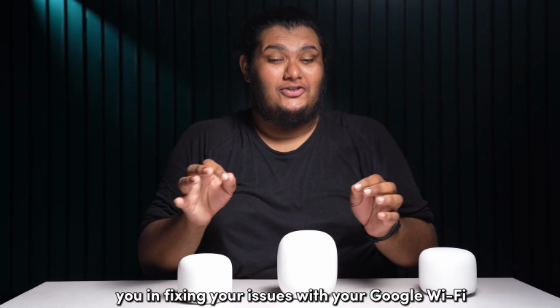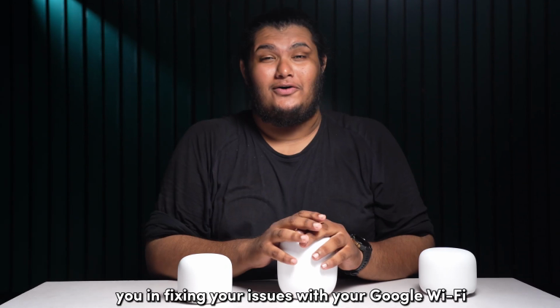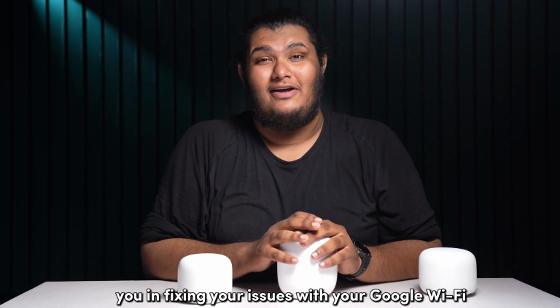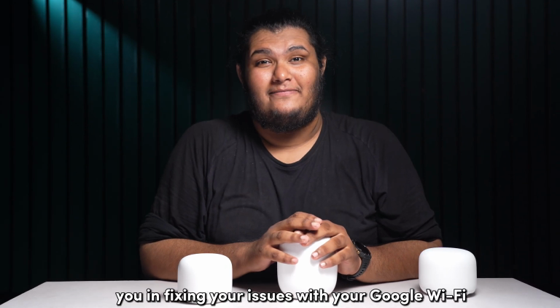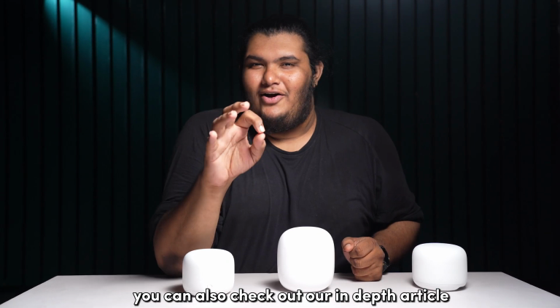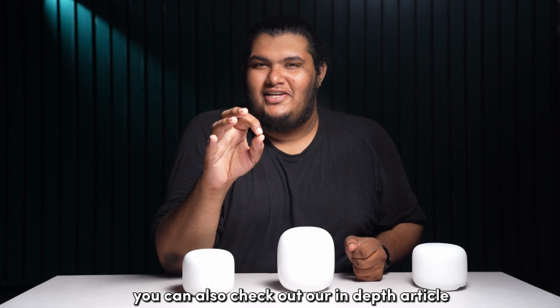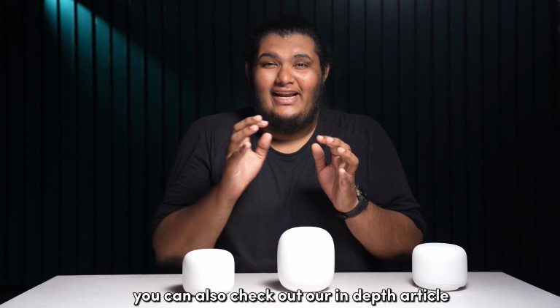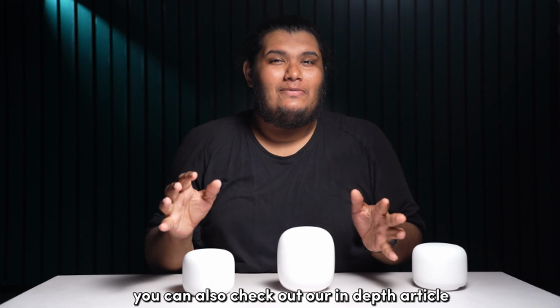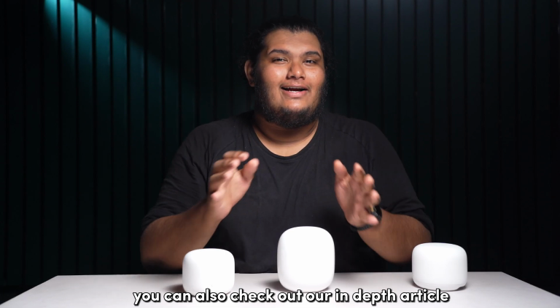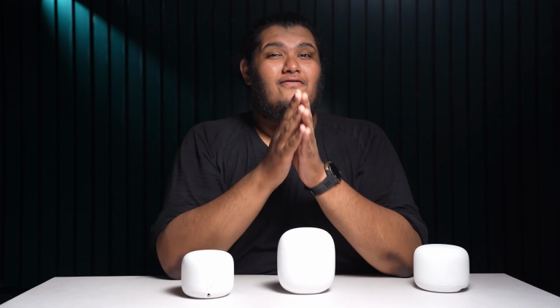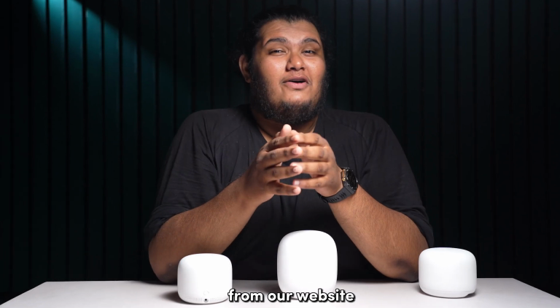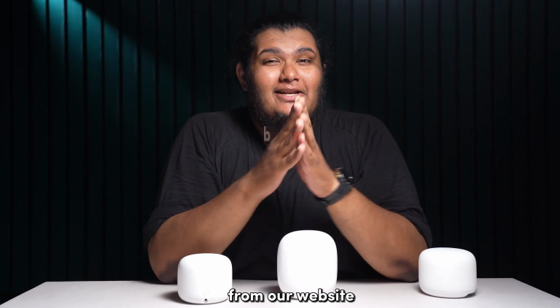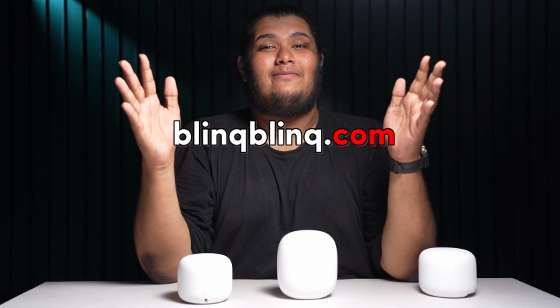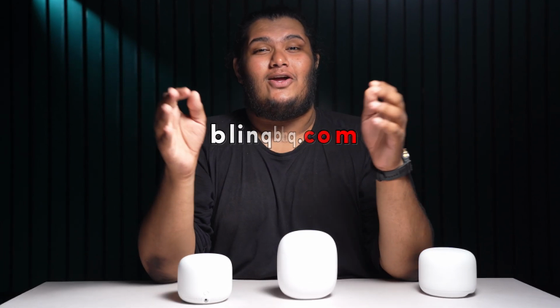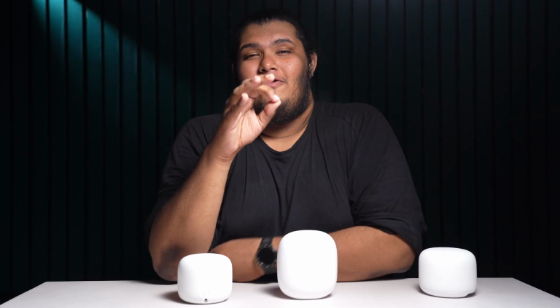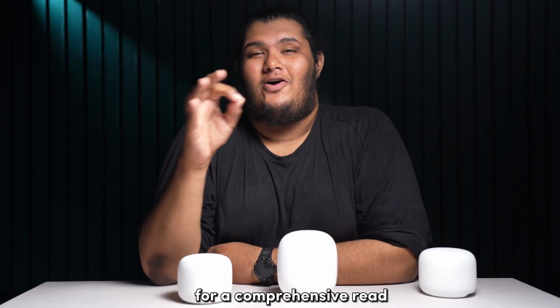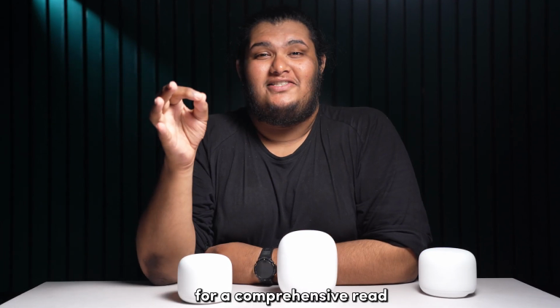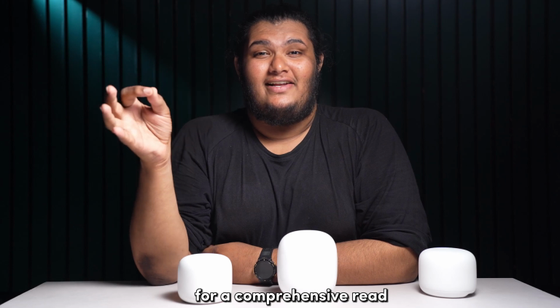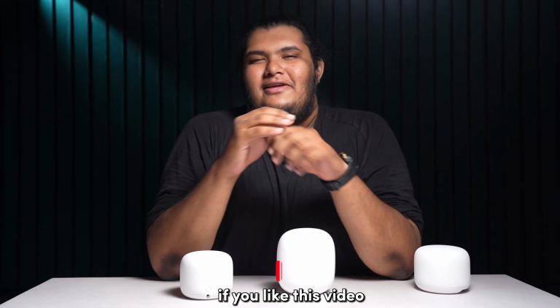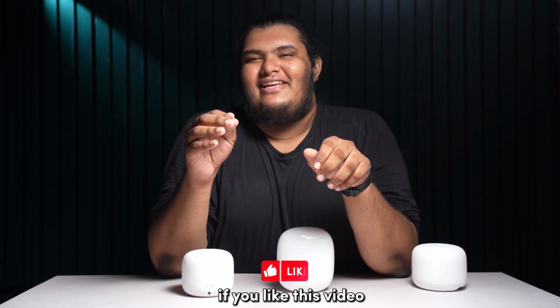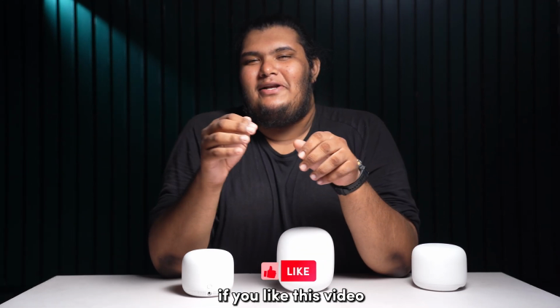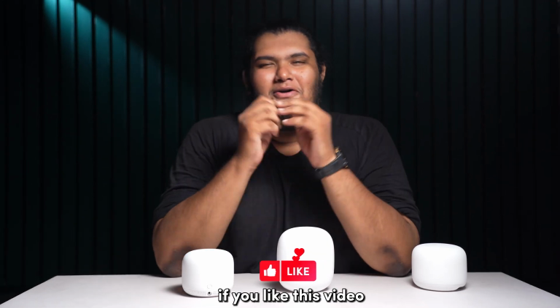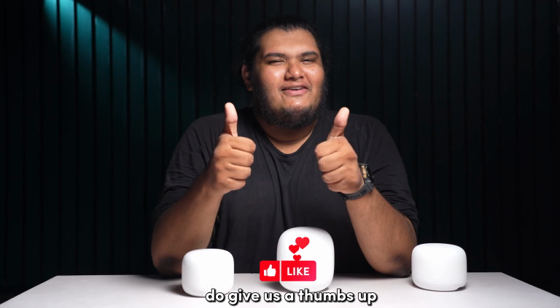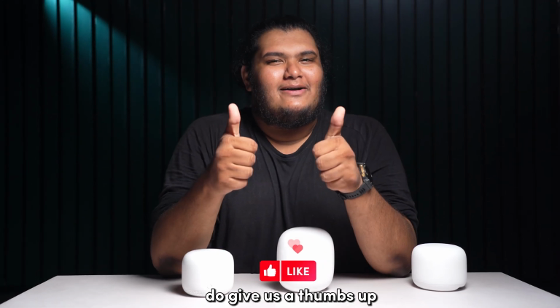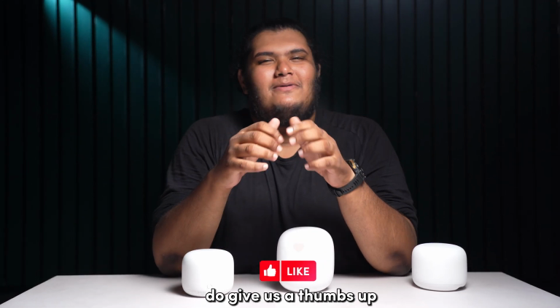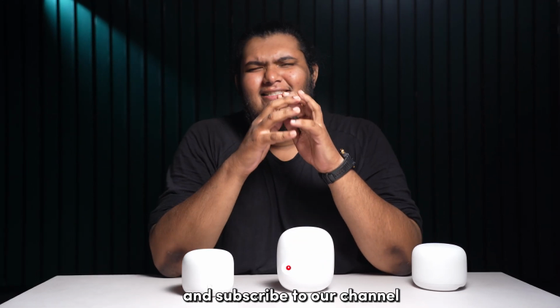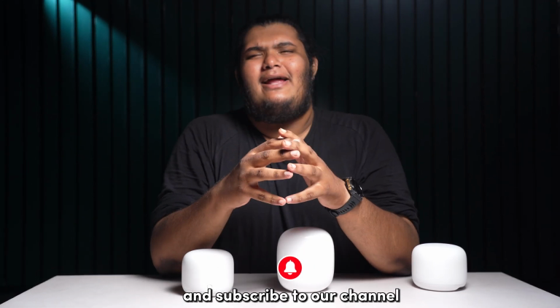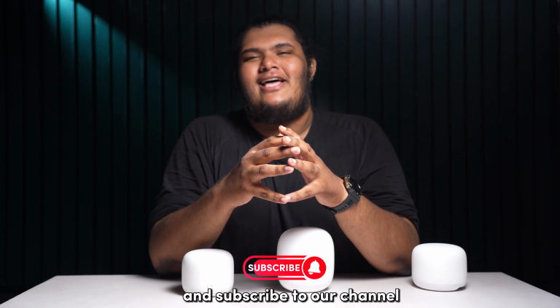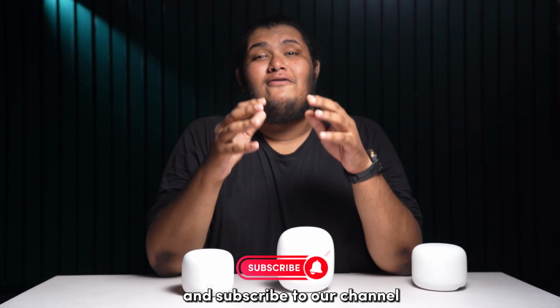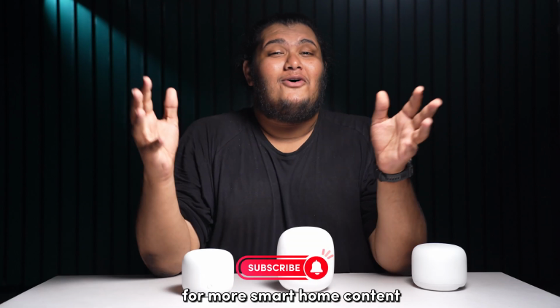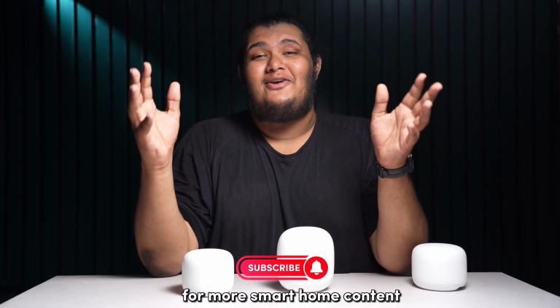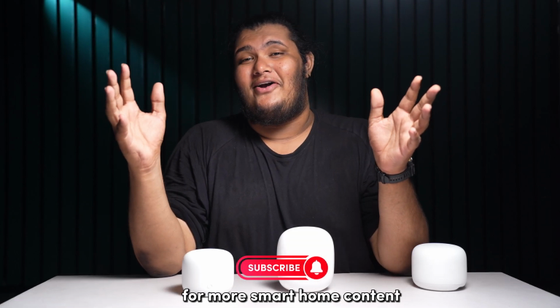I hope that this video has helped you in fixing your issues with your Google WiFi. You can also check out our in-depth article on our website blingbling.com for a comprehensive read. If you liked this video, give us a thumbs up and subscribe to our channel for more smart home content.